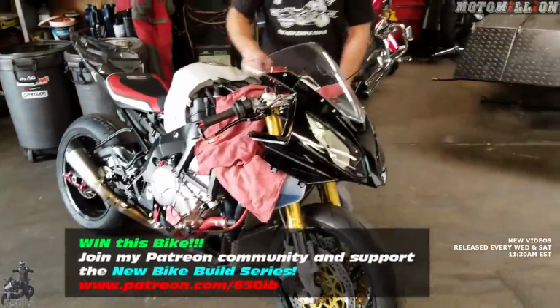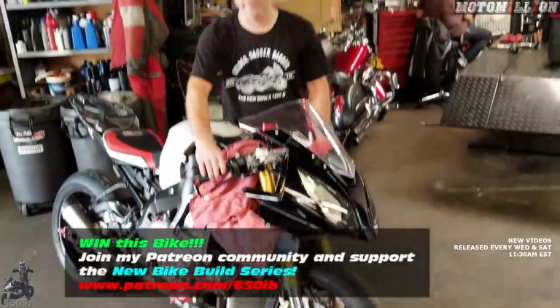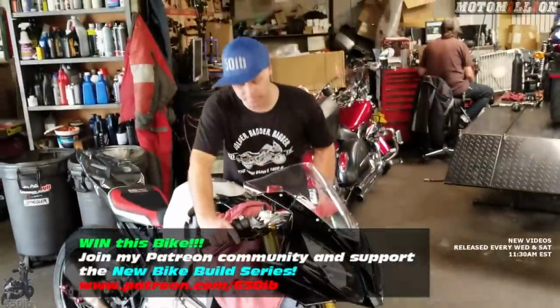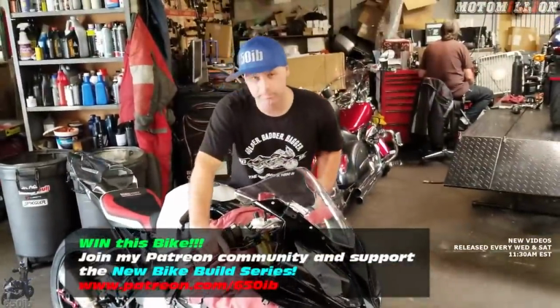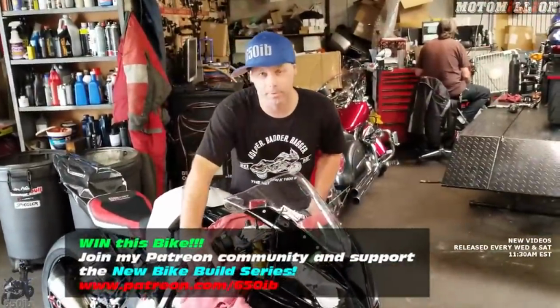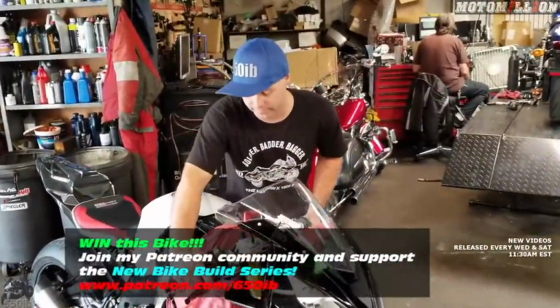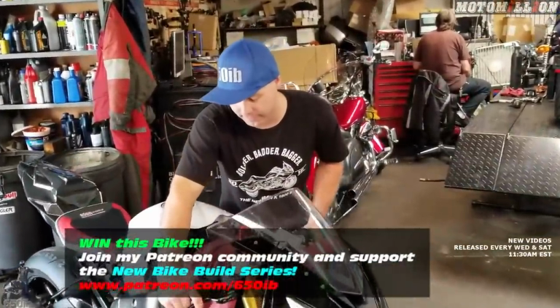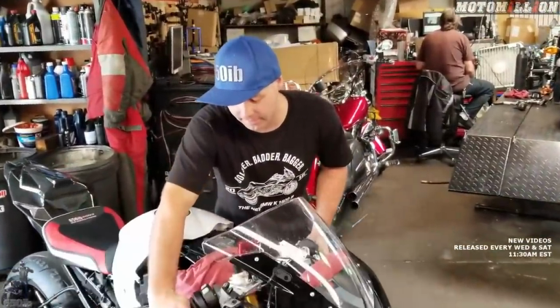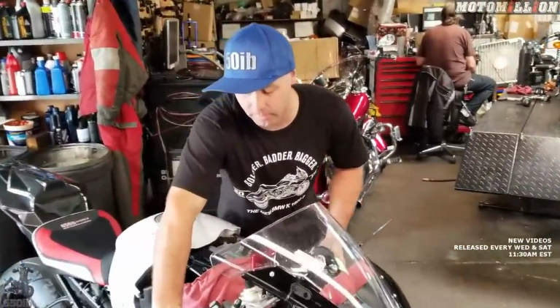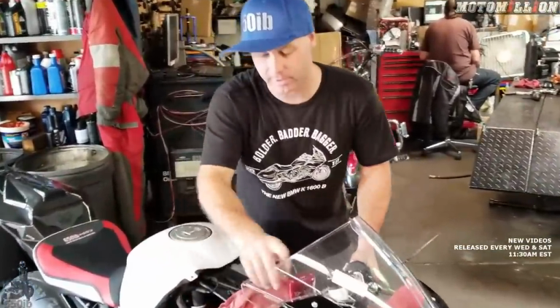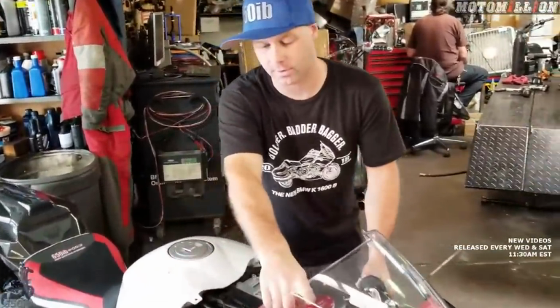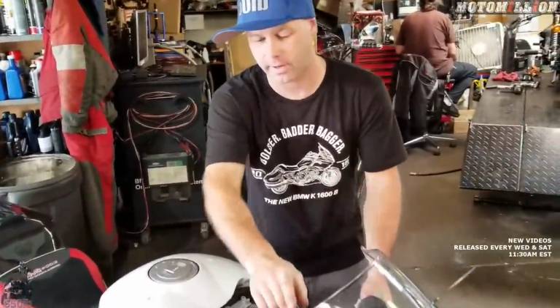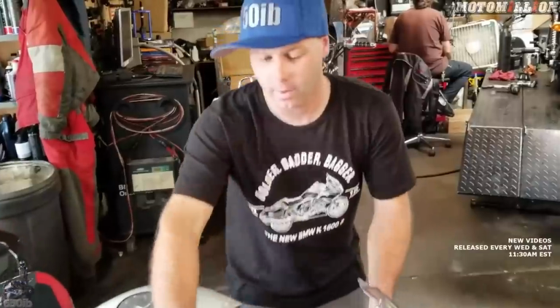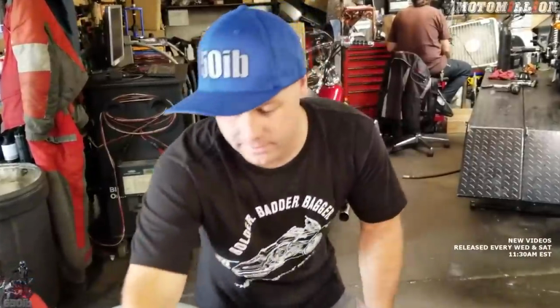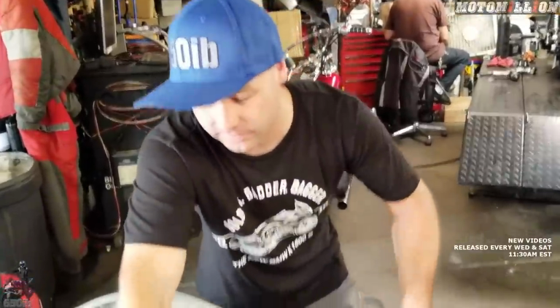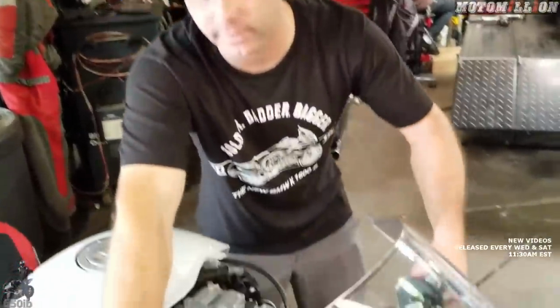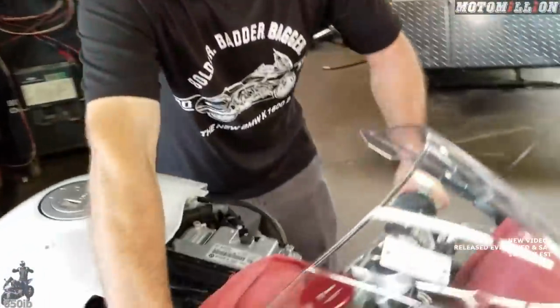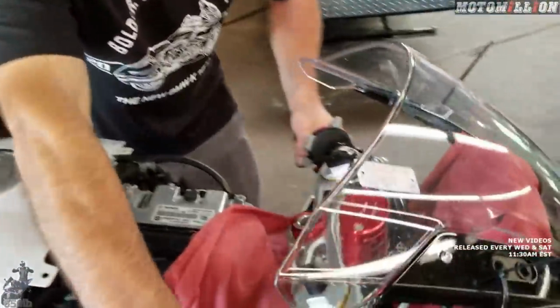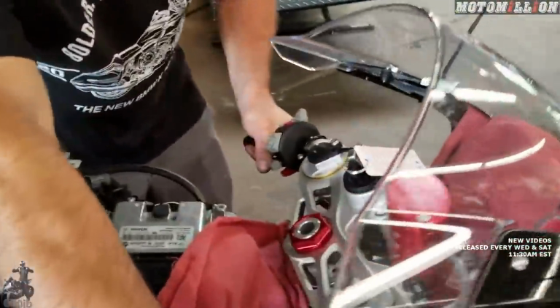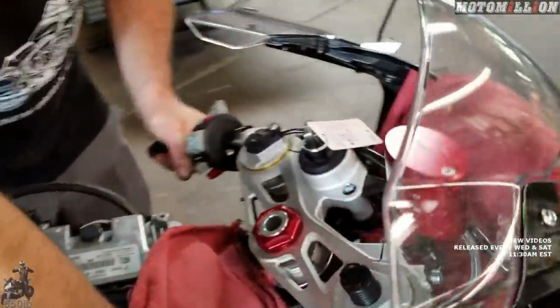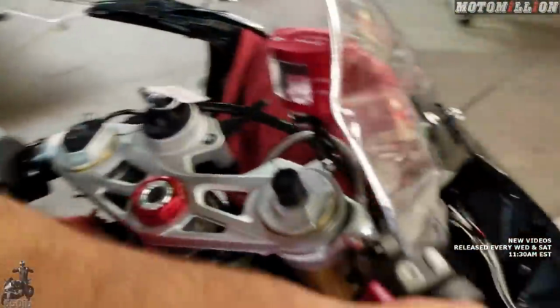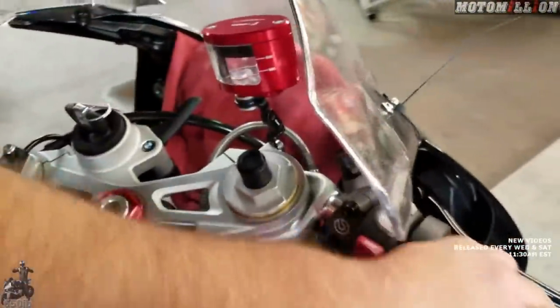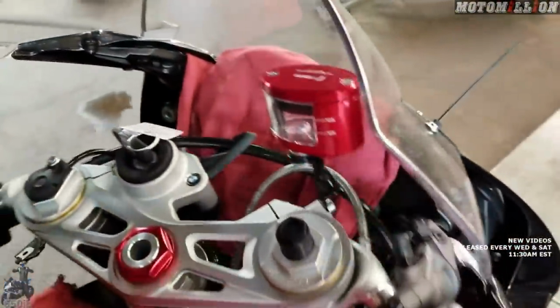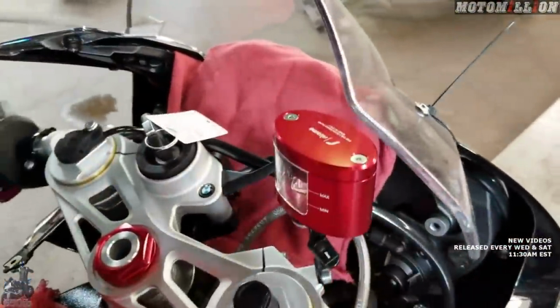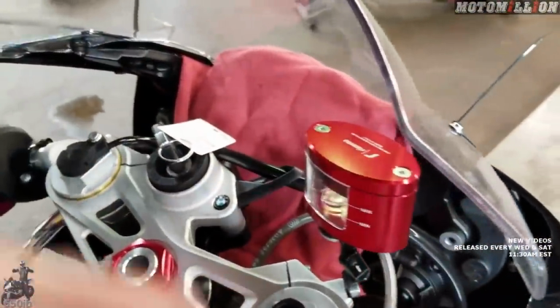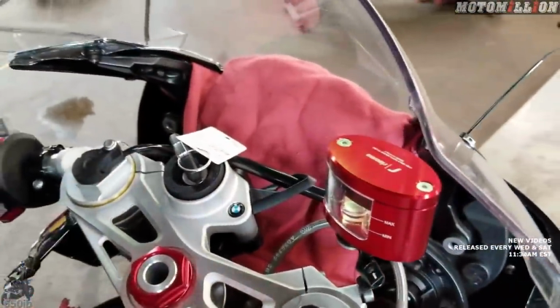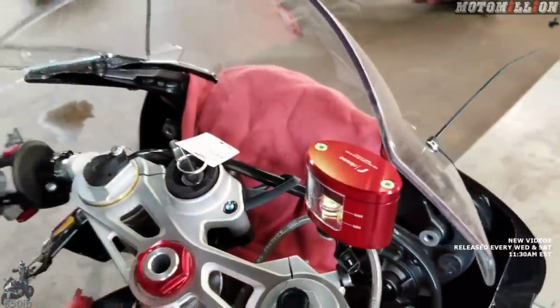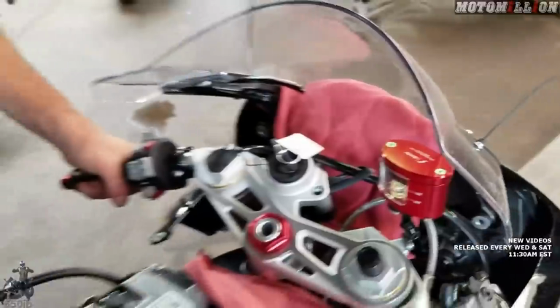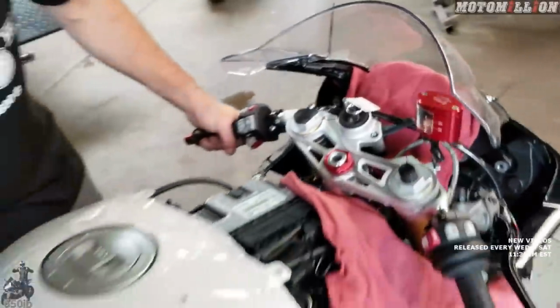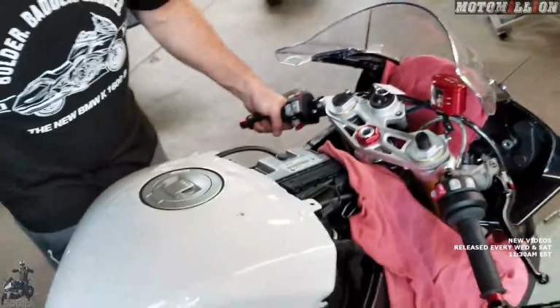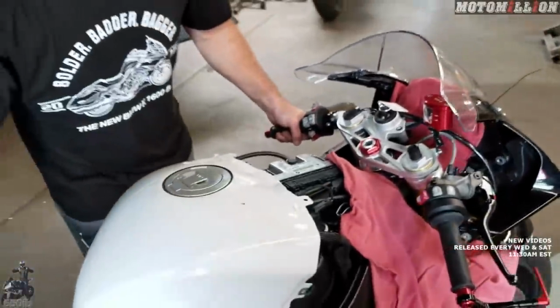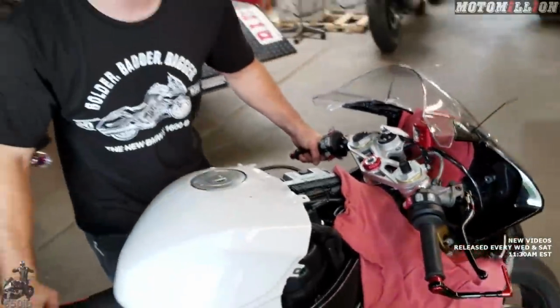We put the front fairing on real quick to make sure that our master cylinder was going to clear it — and as you can see, it does, no problem. We also had some time off camera to get the LED headlights installed — they look great, quick preview of them.